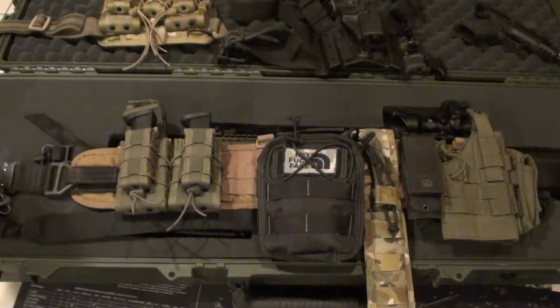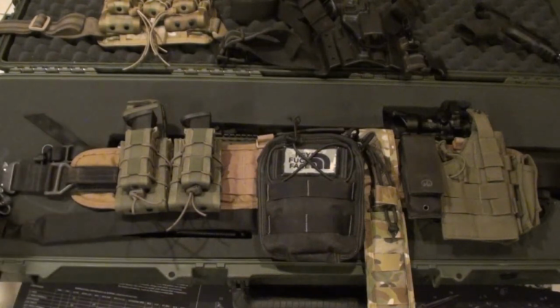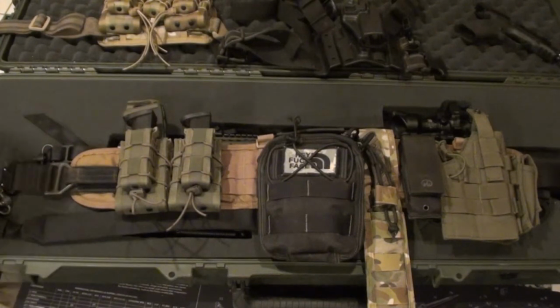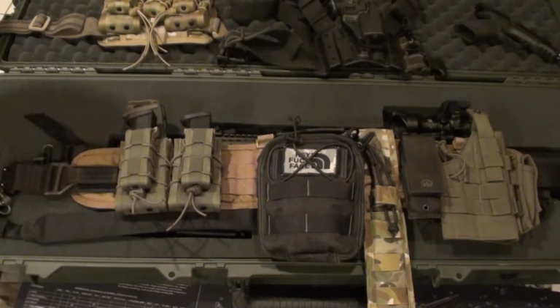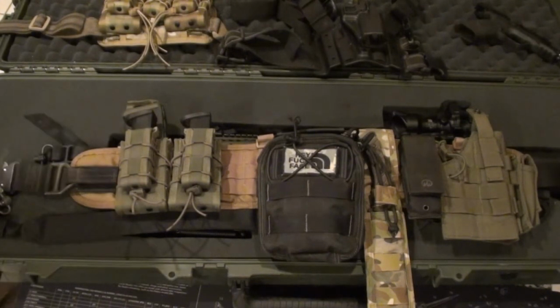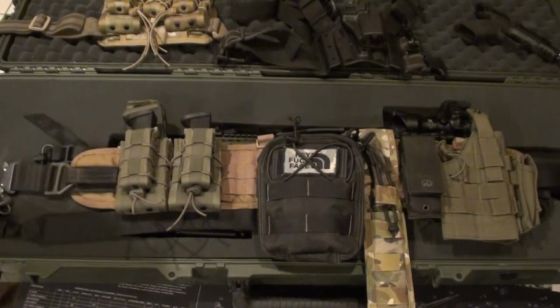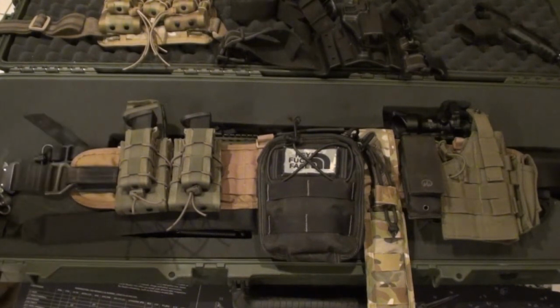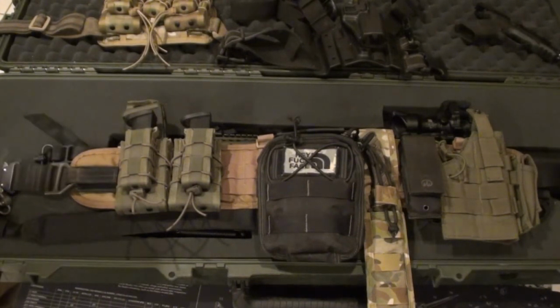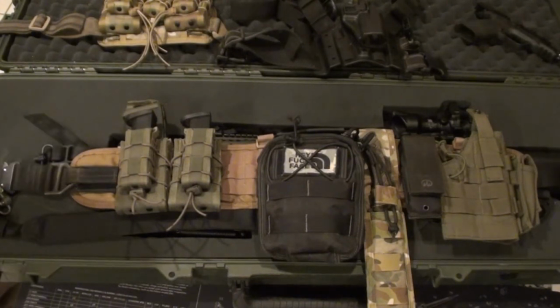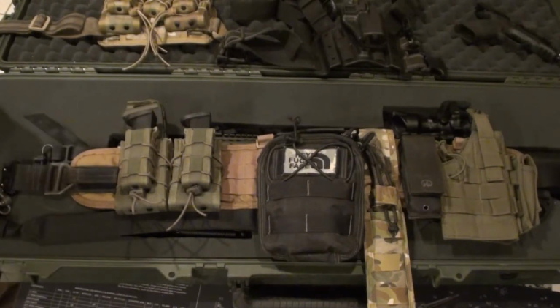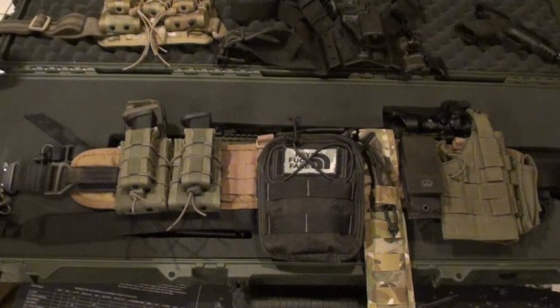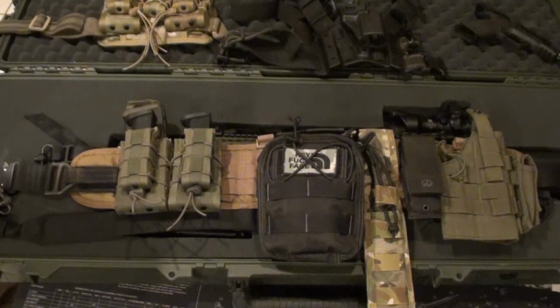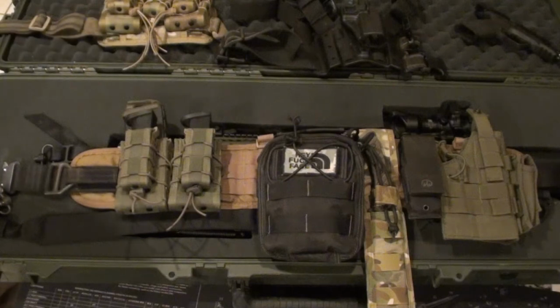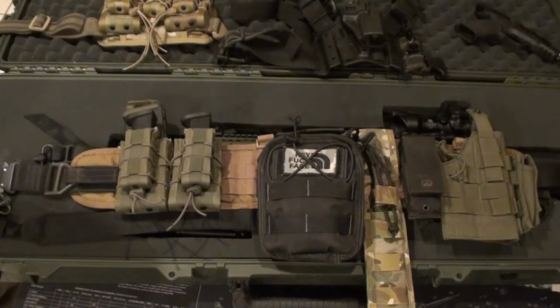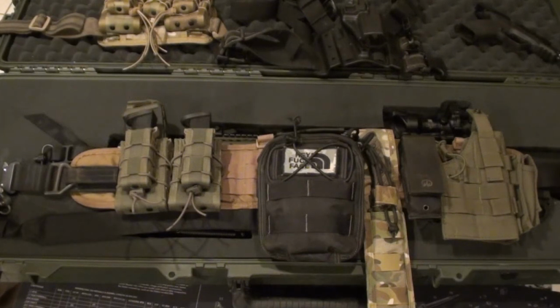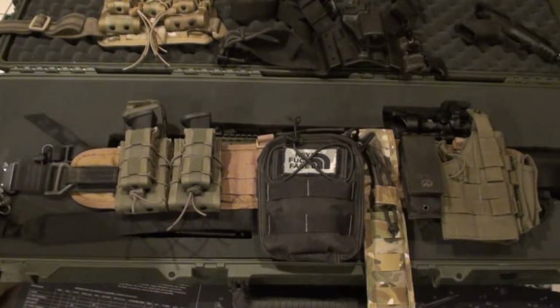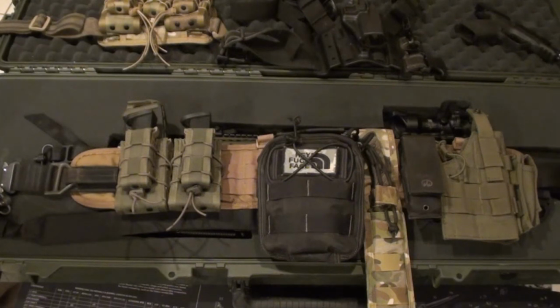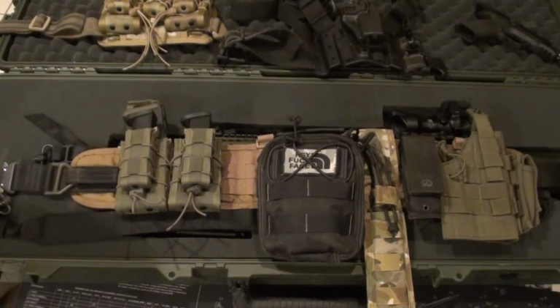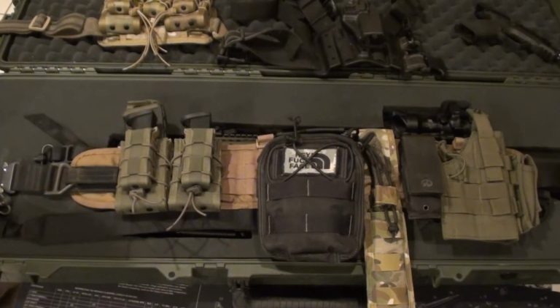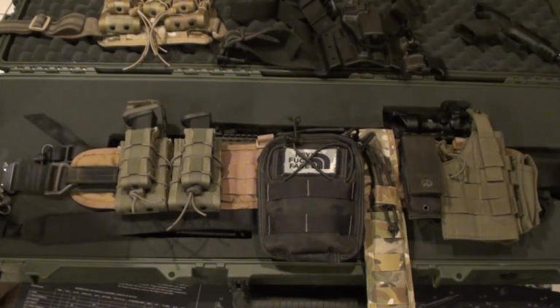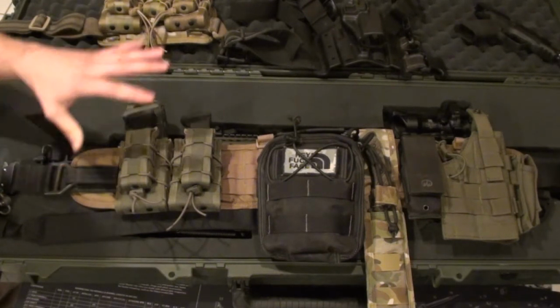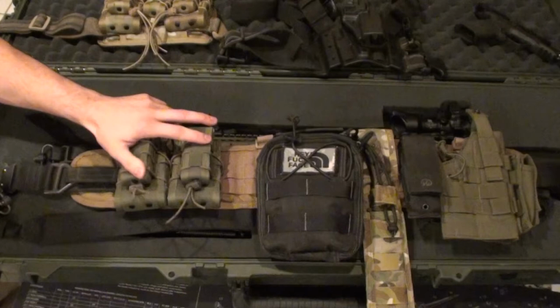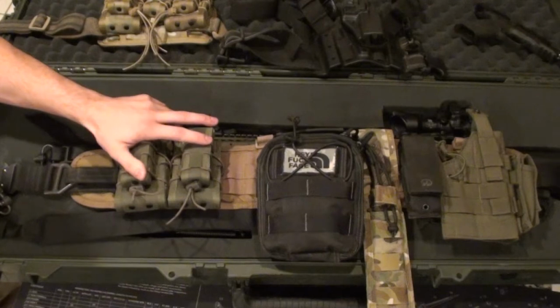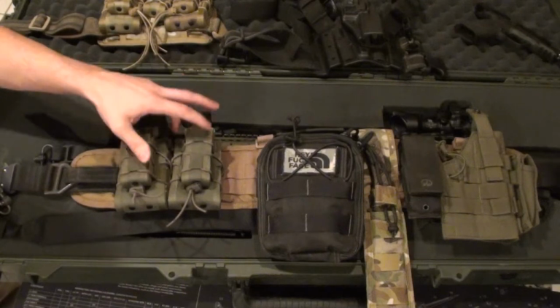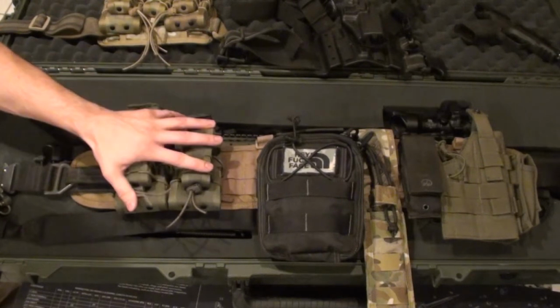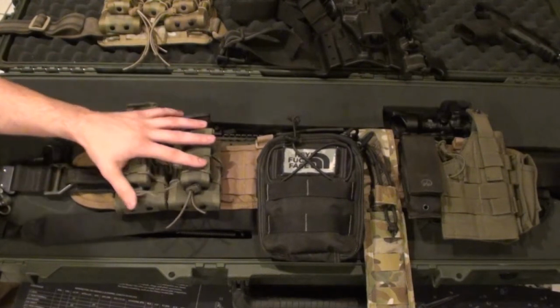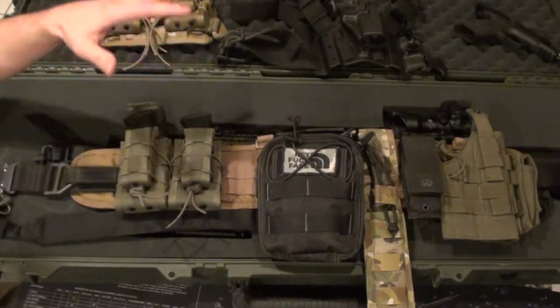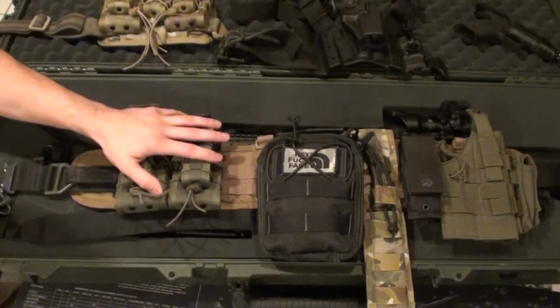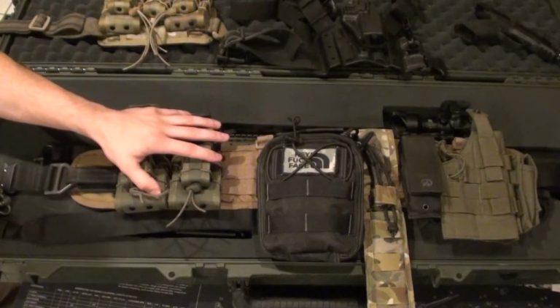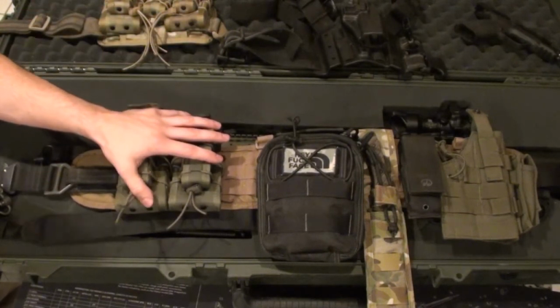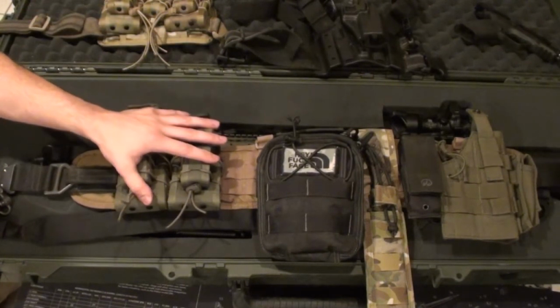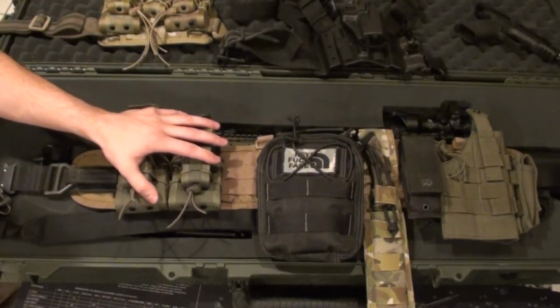Hi guys, Zach here. Wanted to do something a little bit different today and break away from some of the knife videos I've had up and talk a little bit about systems today — more specifically battle belts and how I feel about them and how I use this particular system.